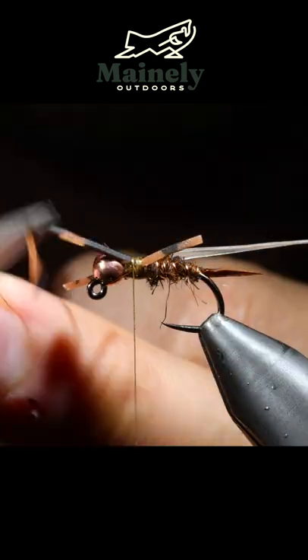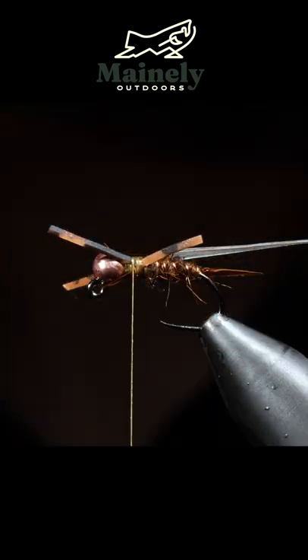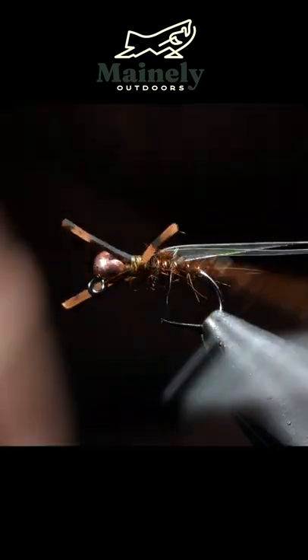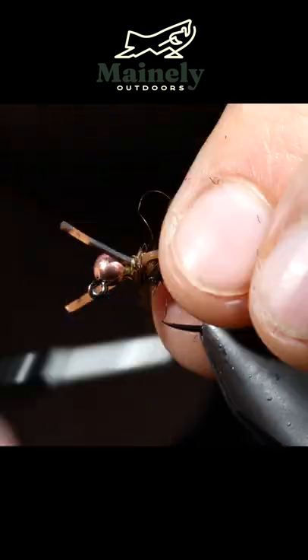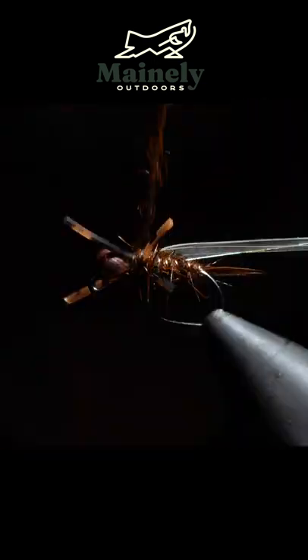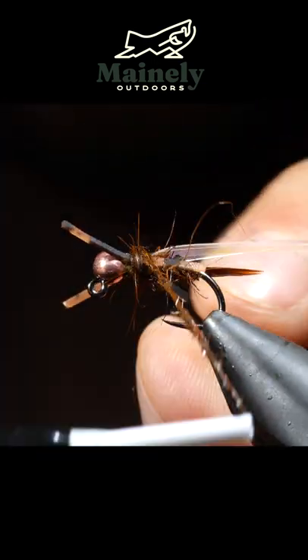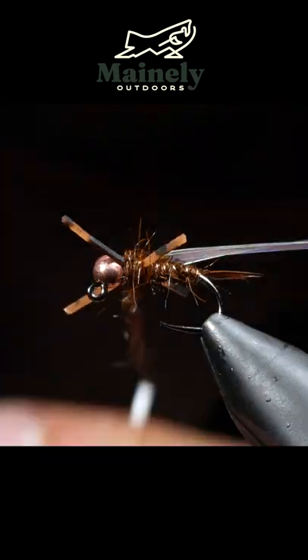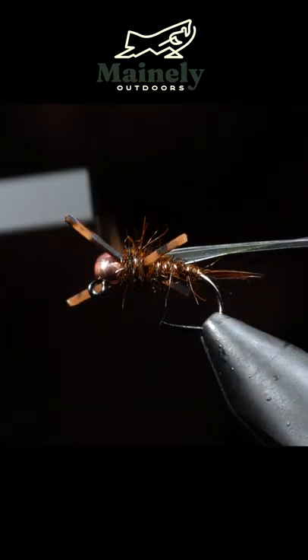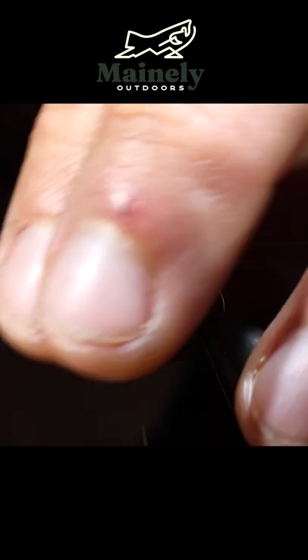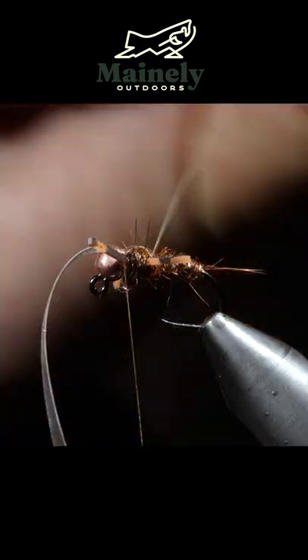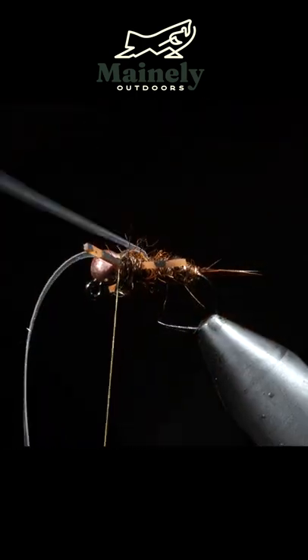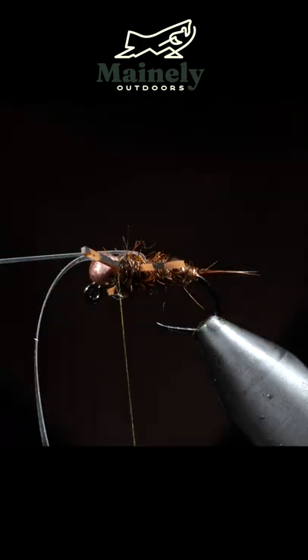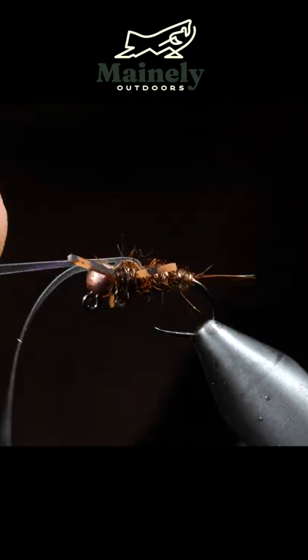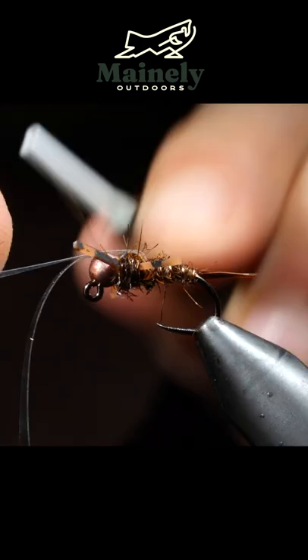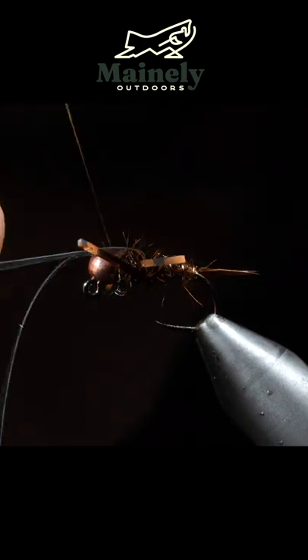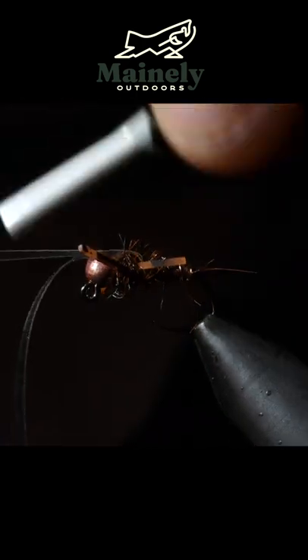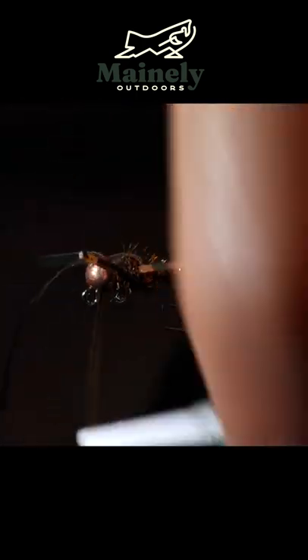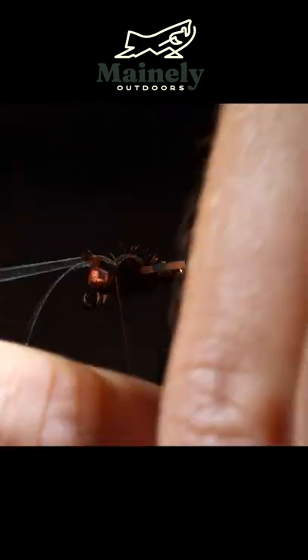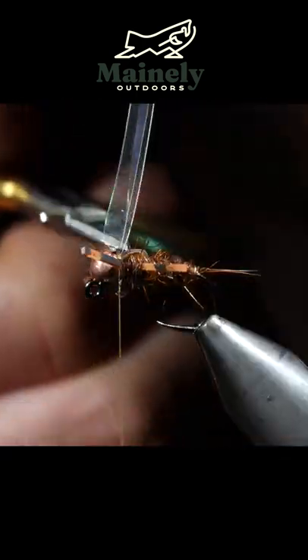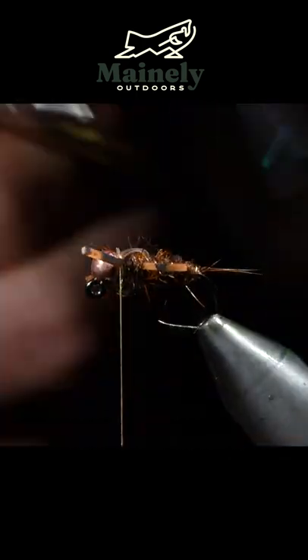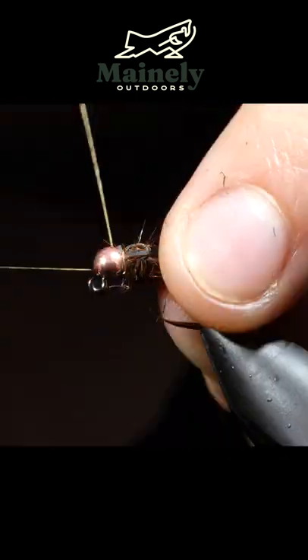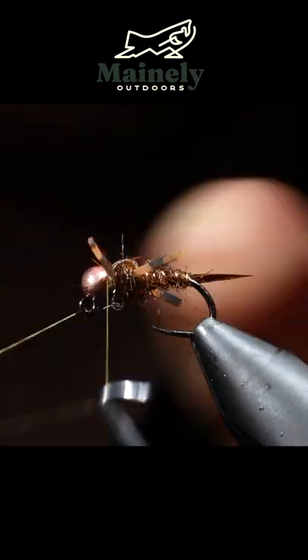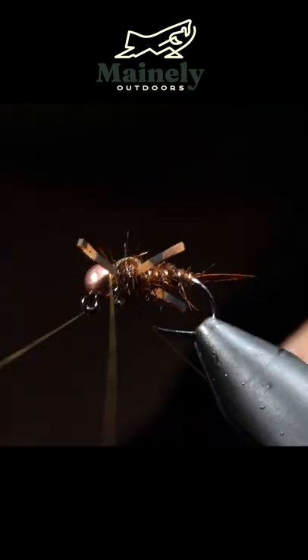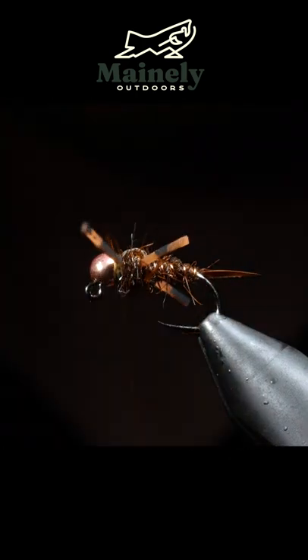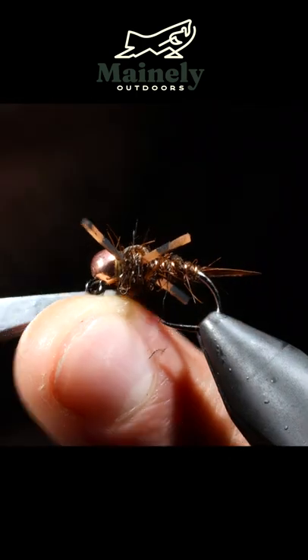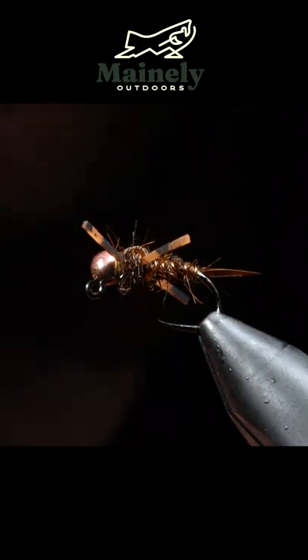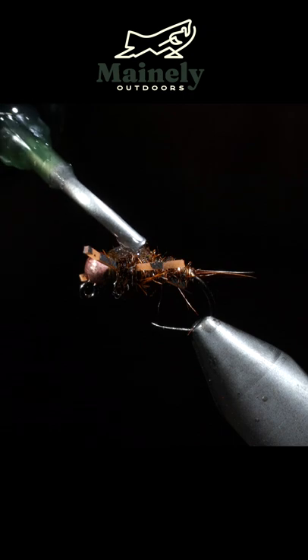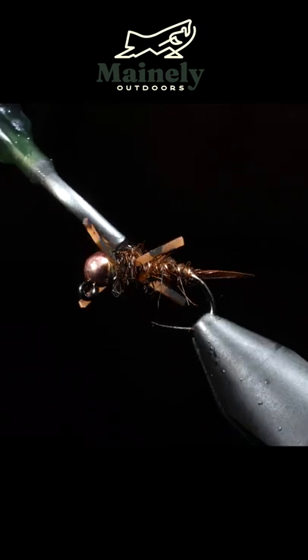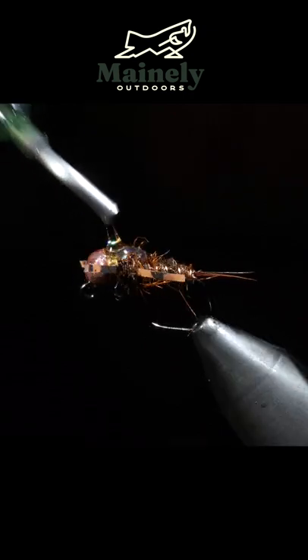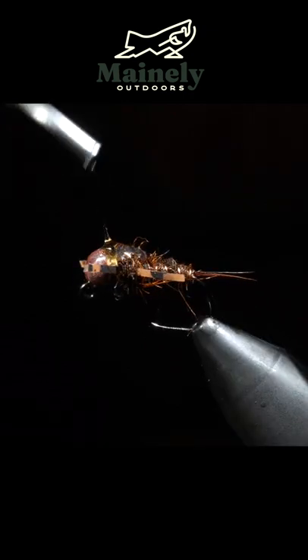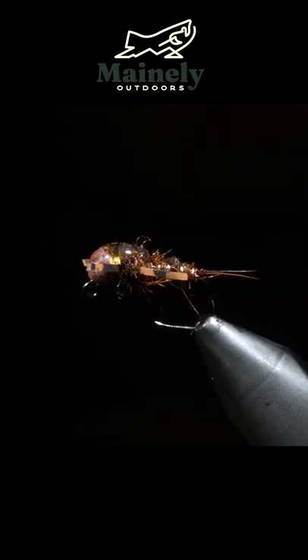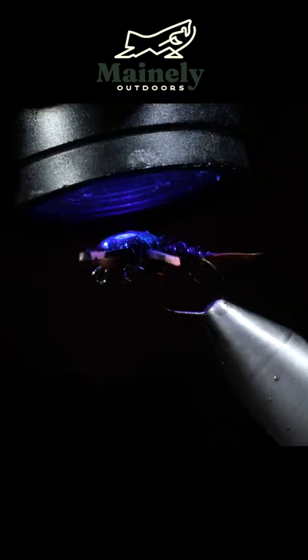We'll add some more brown hares ear dubbing, fold over our thin skin and flashabou, and snip free. We will add some shine and durability using some UV resin.